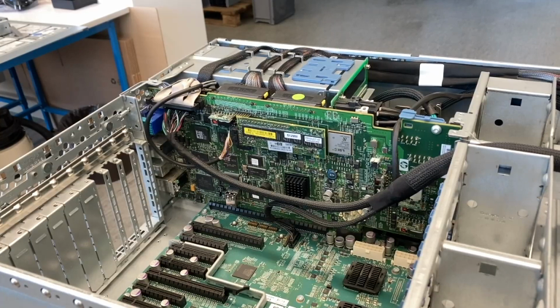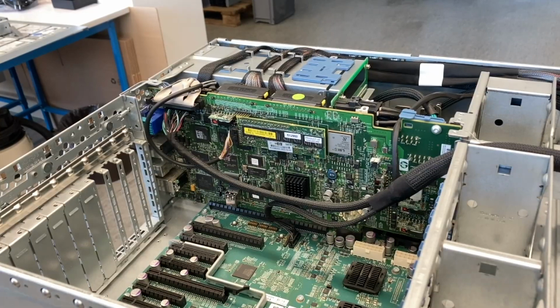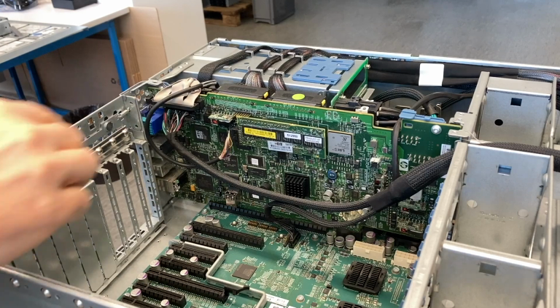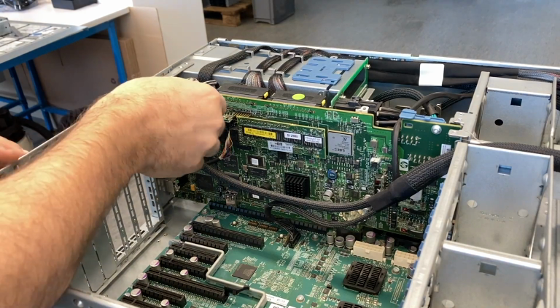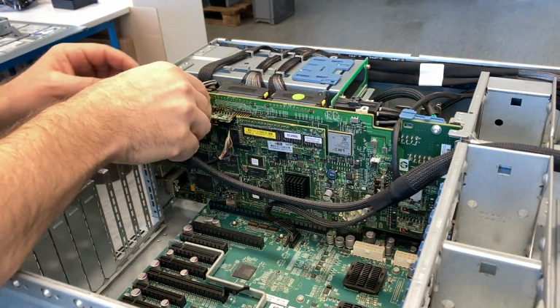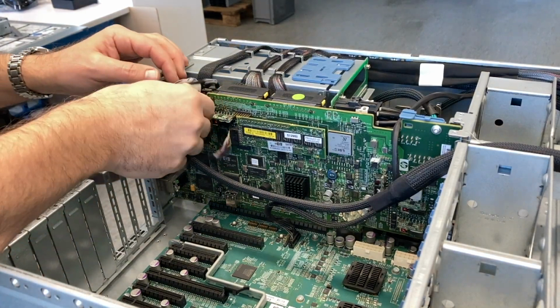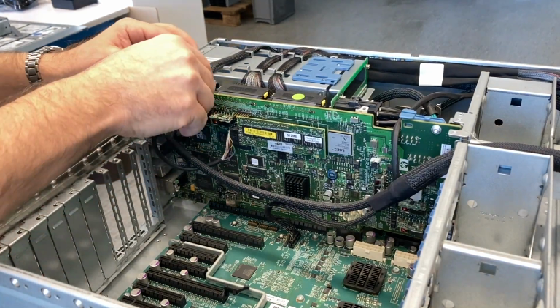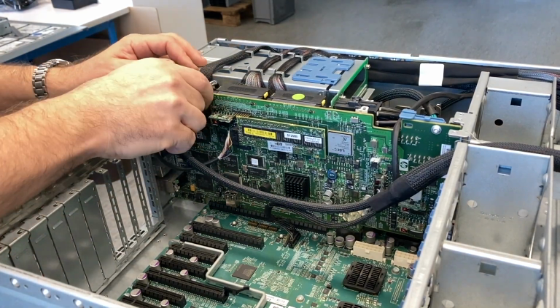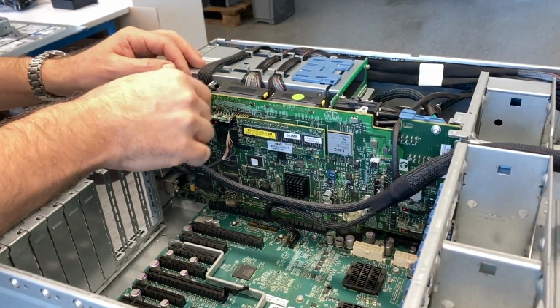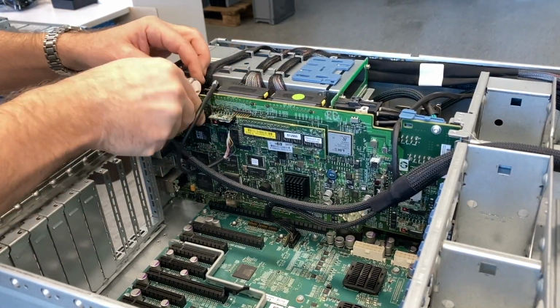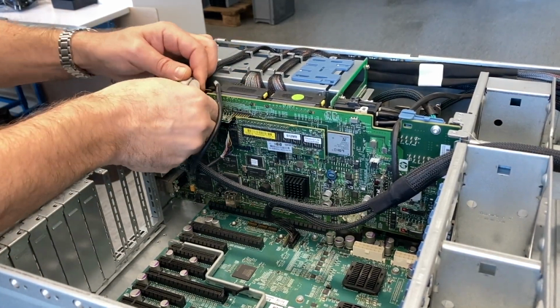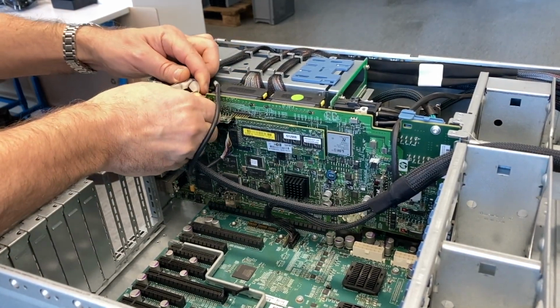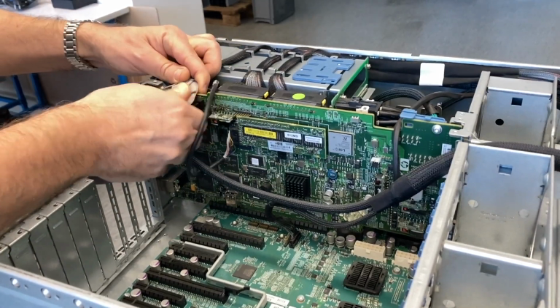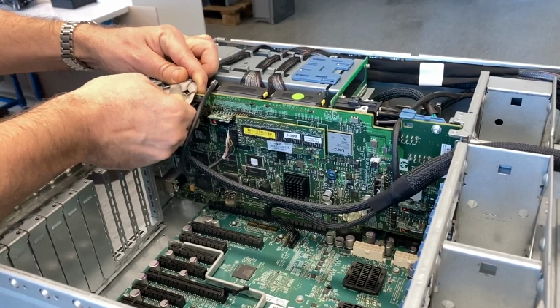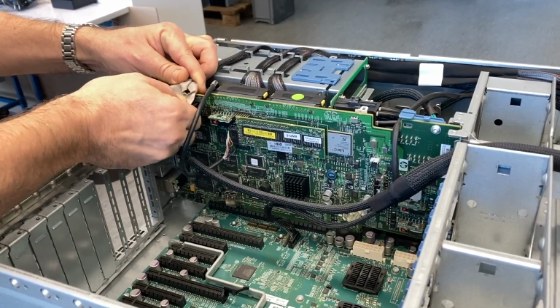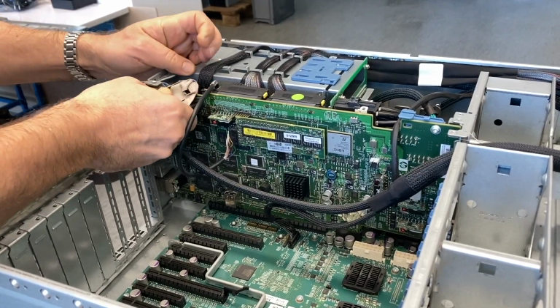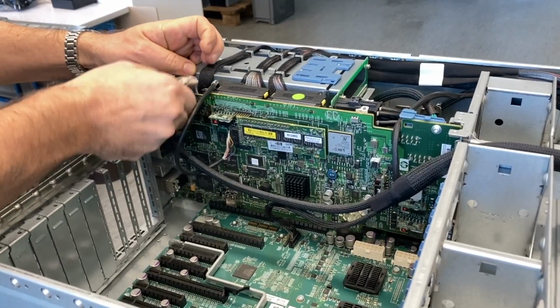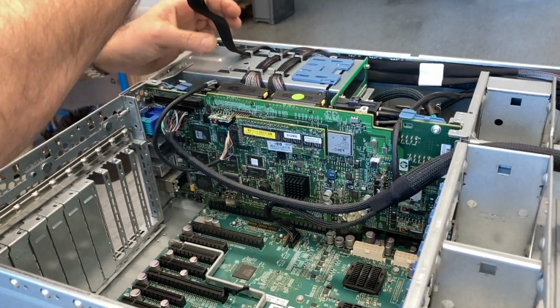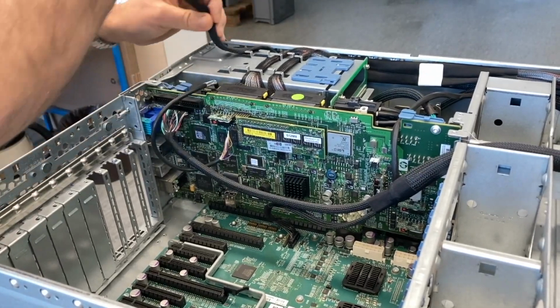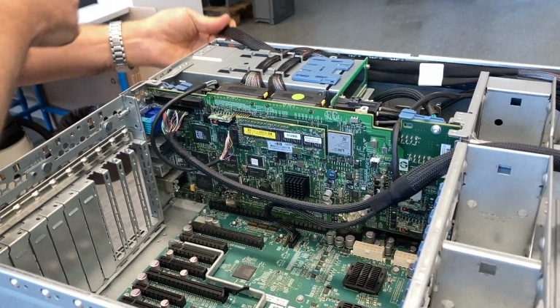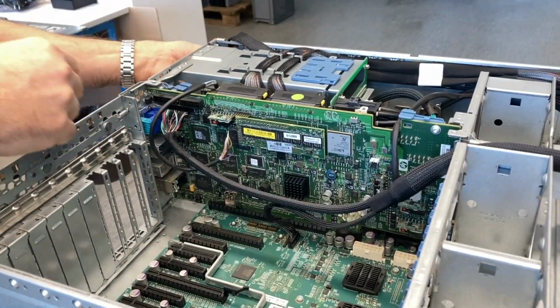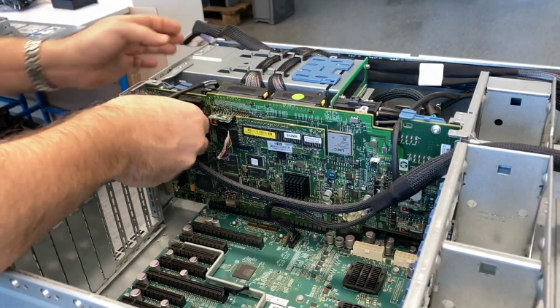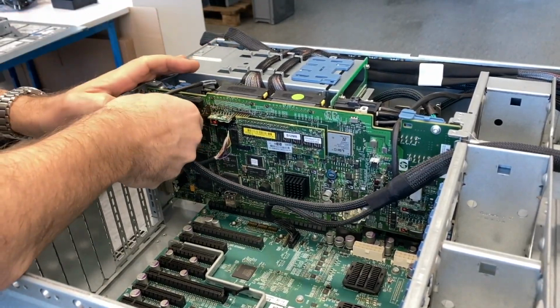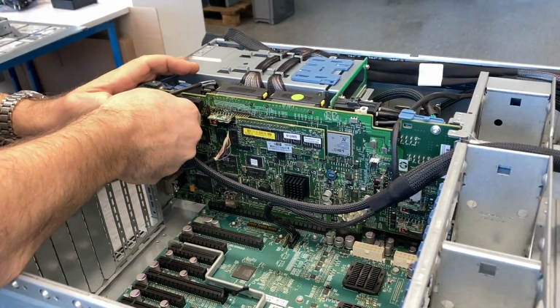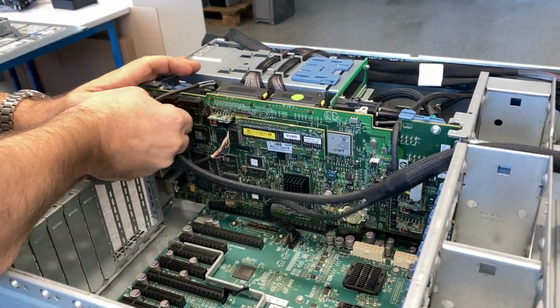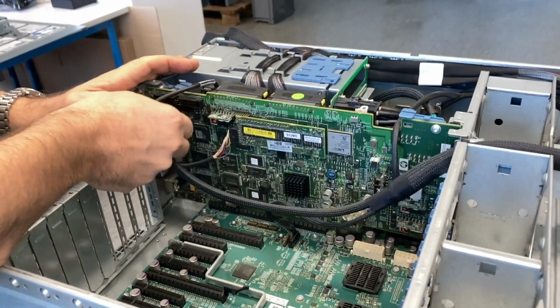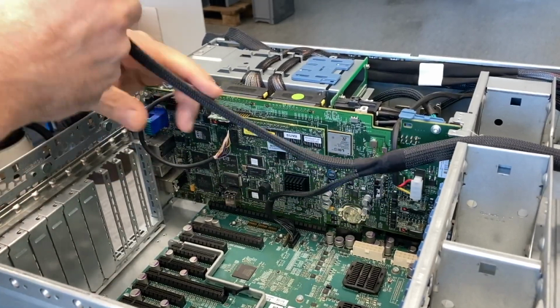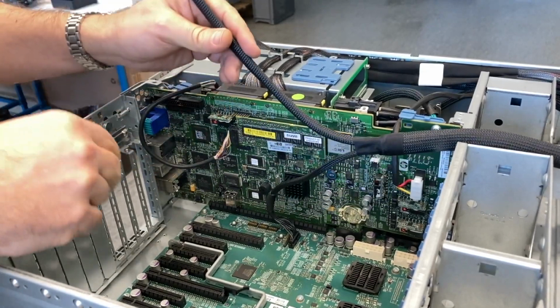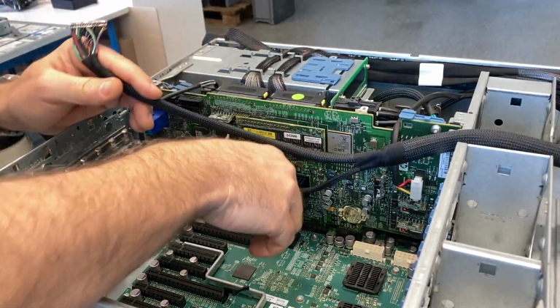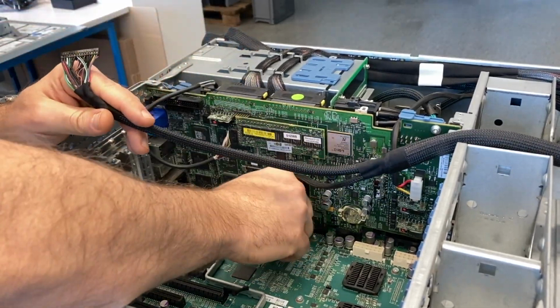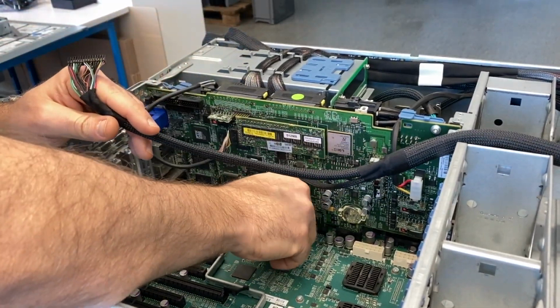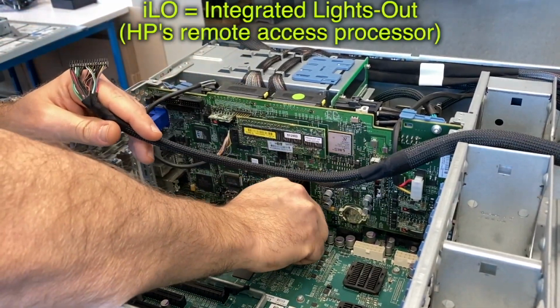This big board here is the IO or accessory board. It contains the RAID controller, network card, VGA card, real-time clock, and the ILO.